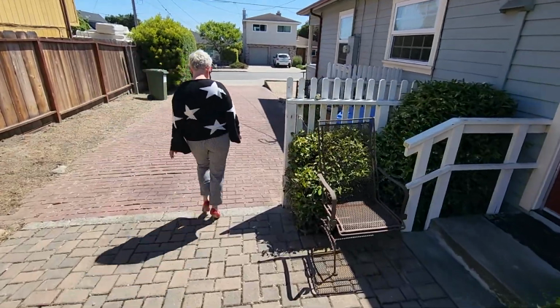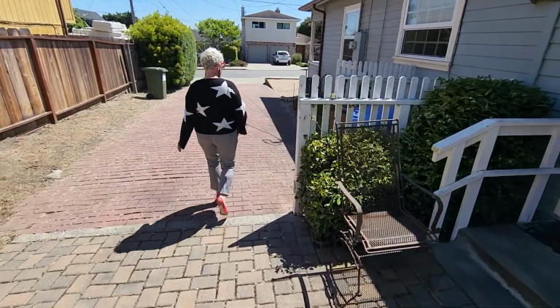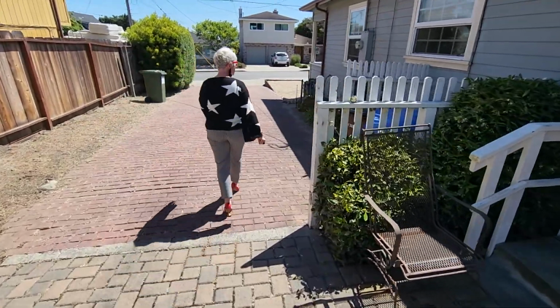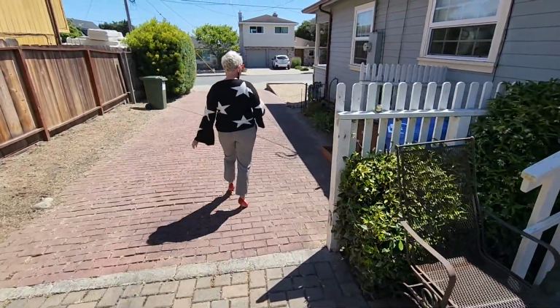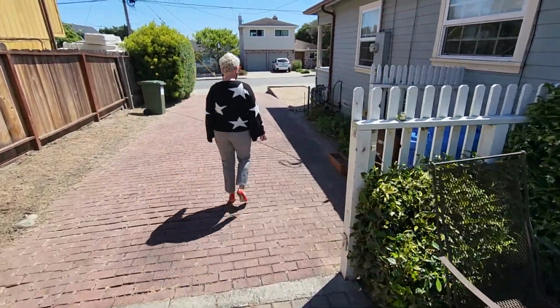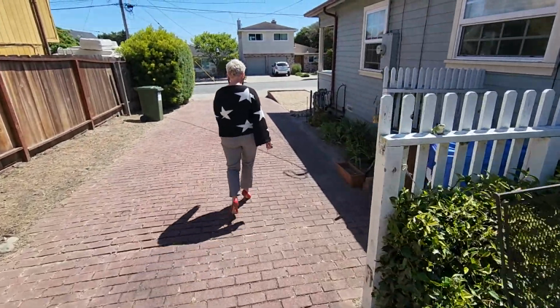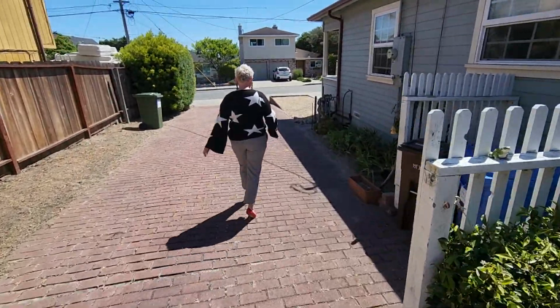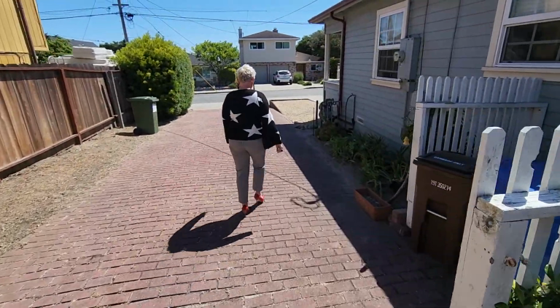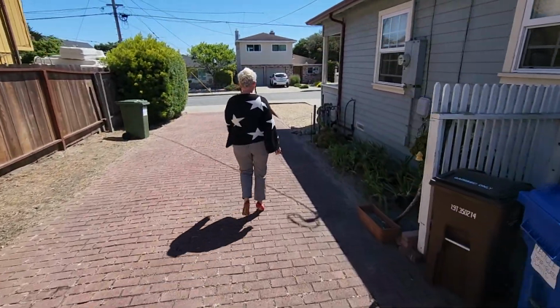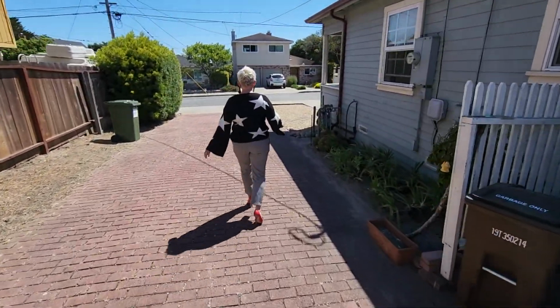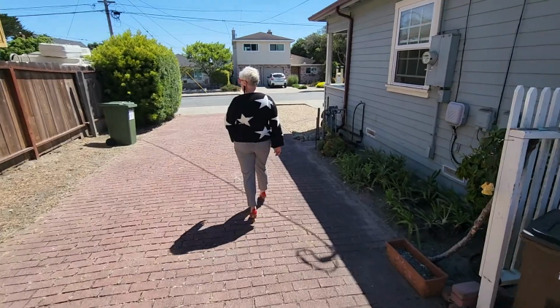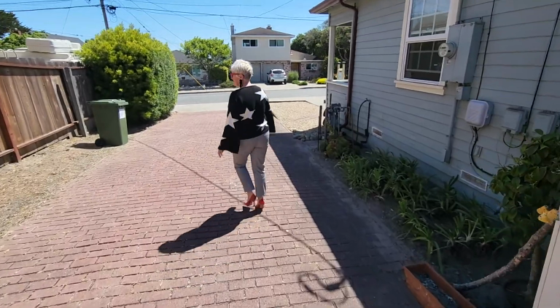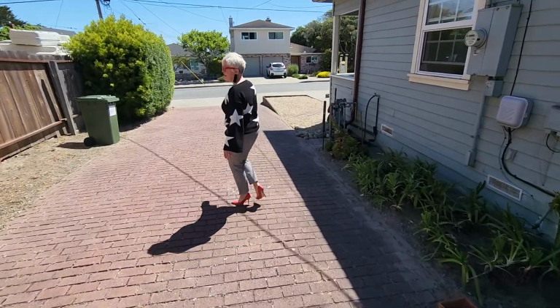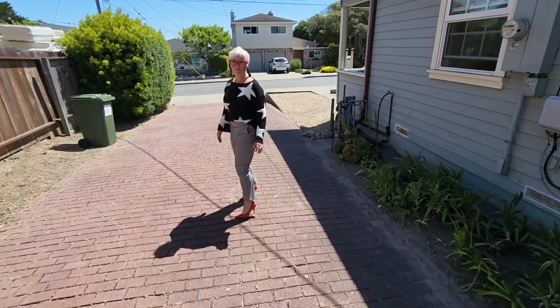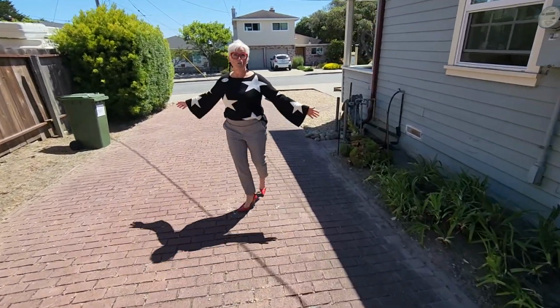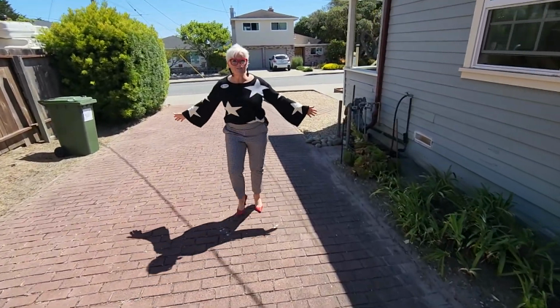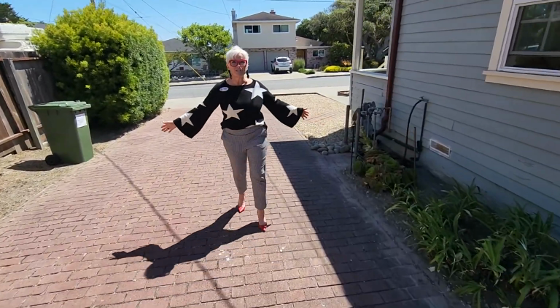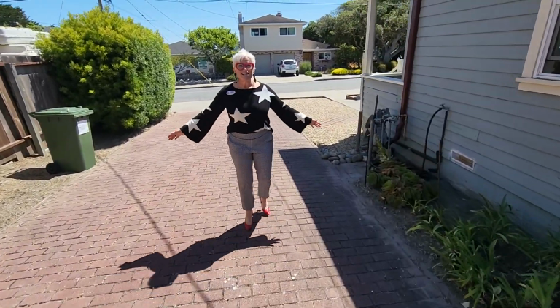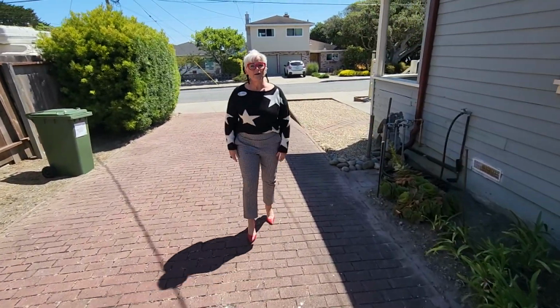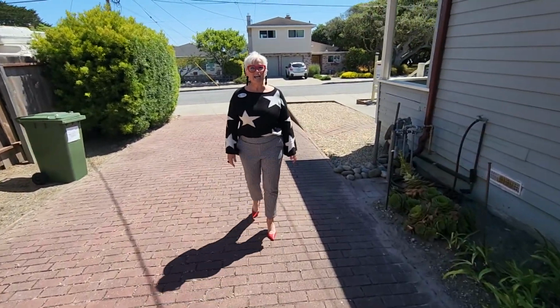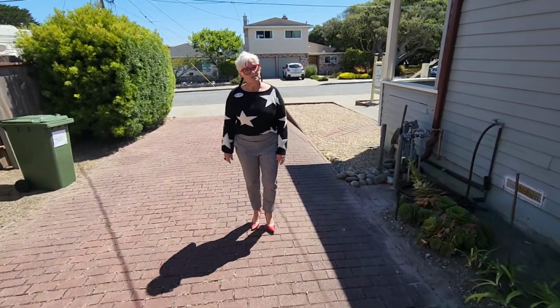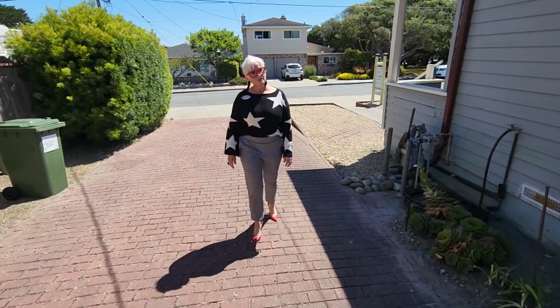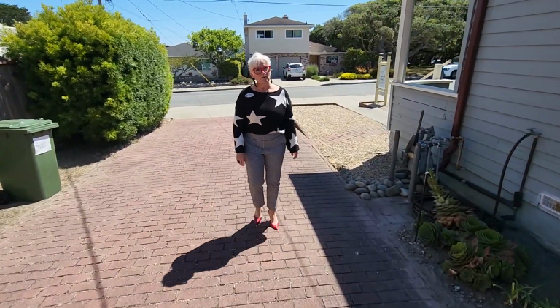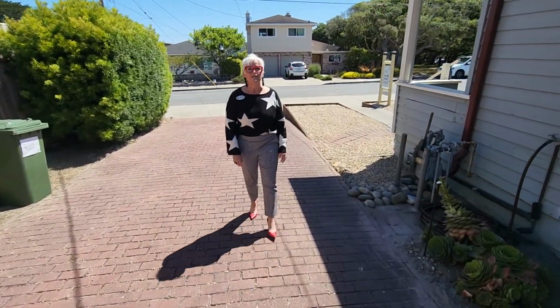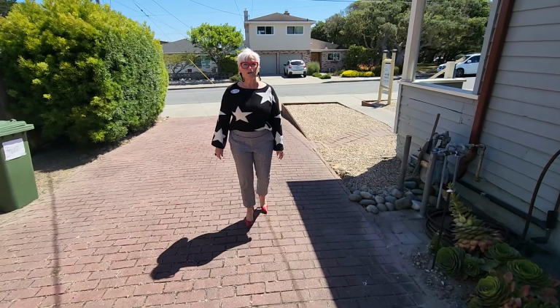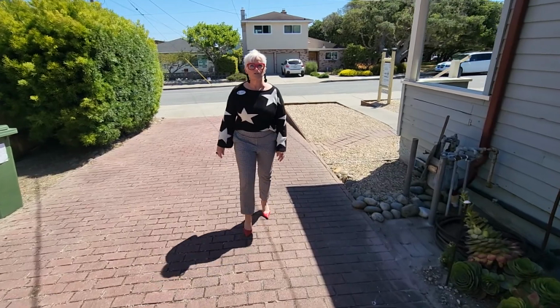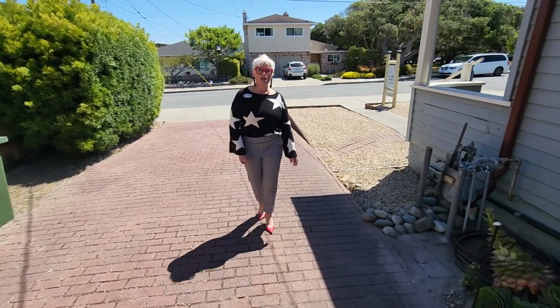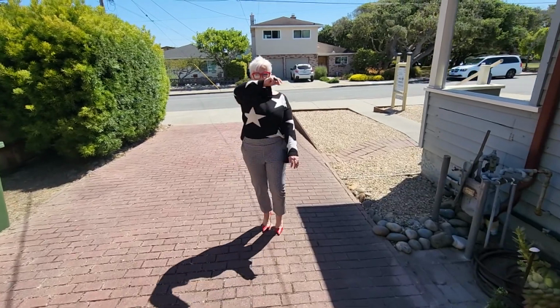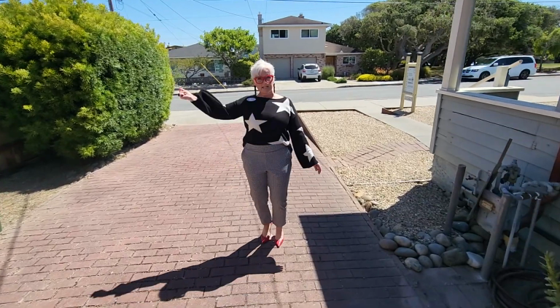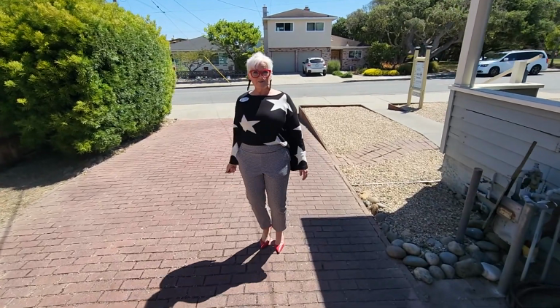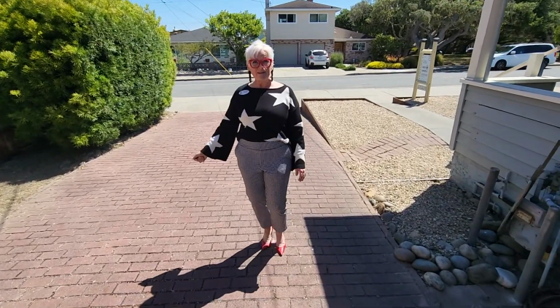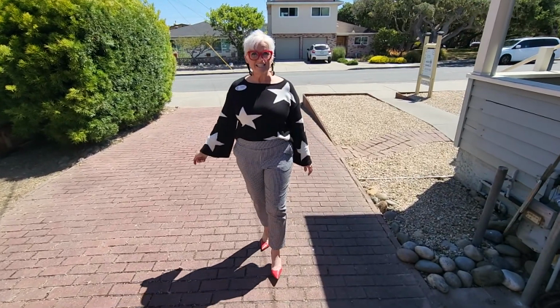I want to thank you for coming with me on my virtual open house tour. I'm Heidi Daniels with Century 21 Showcase Realtors, selling the Monterey Peninsula.